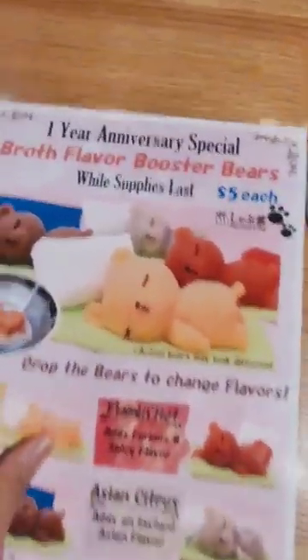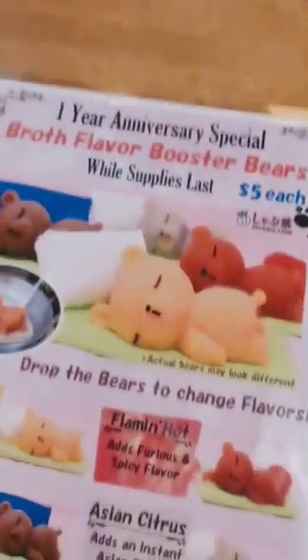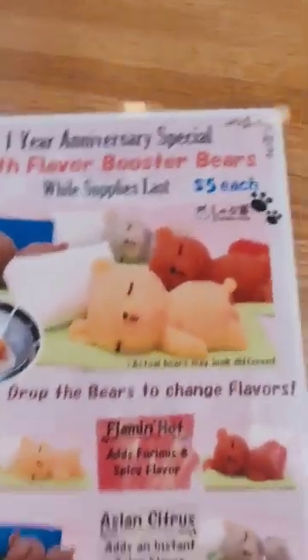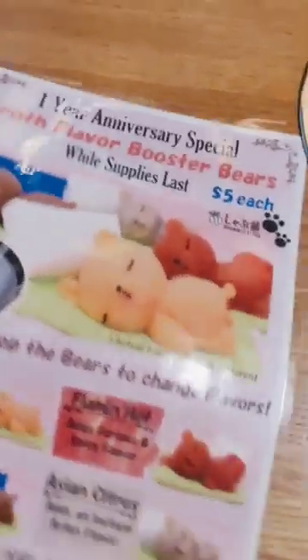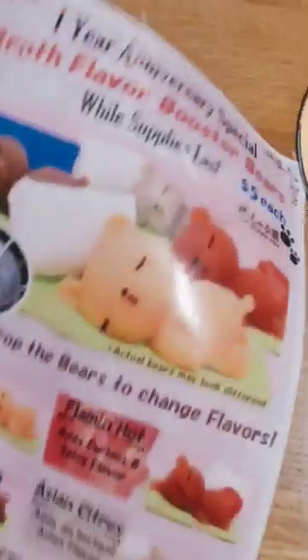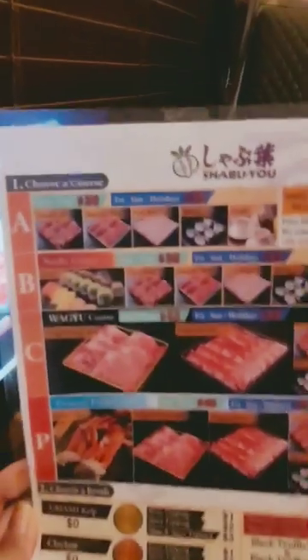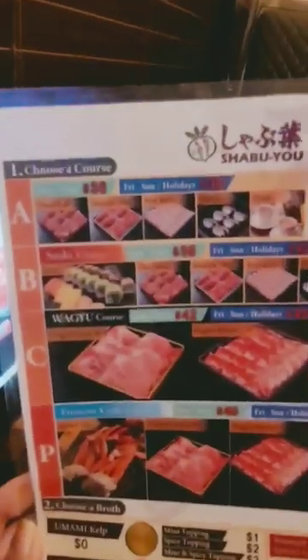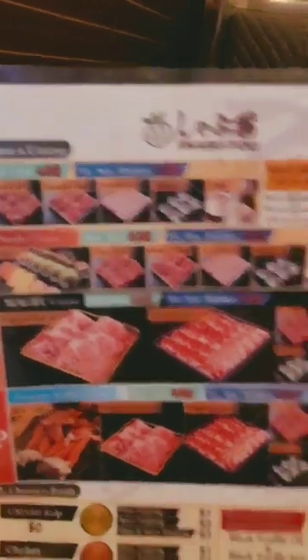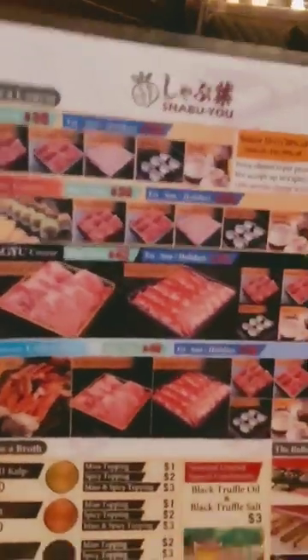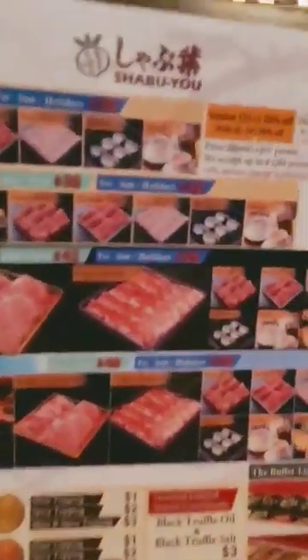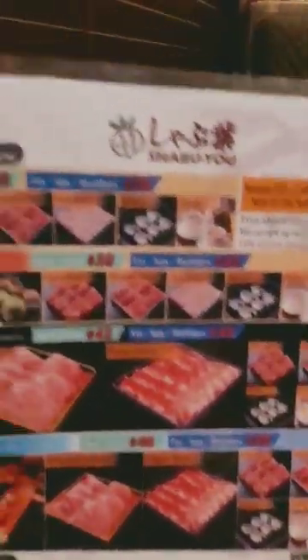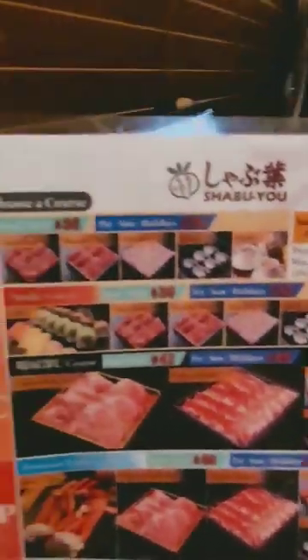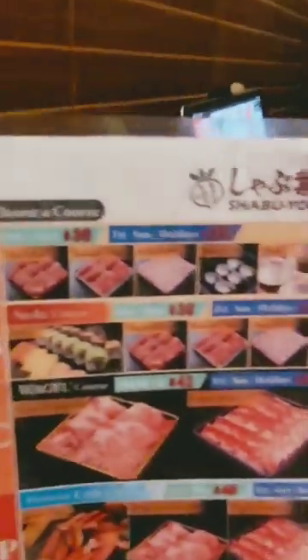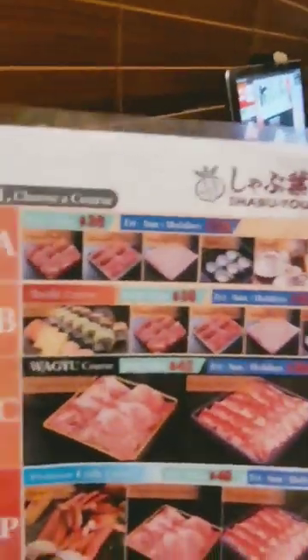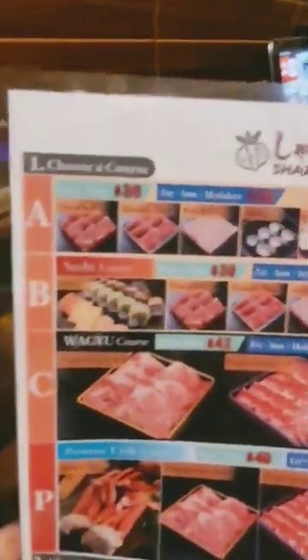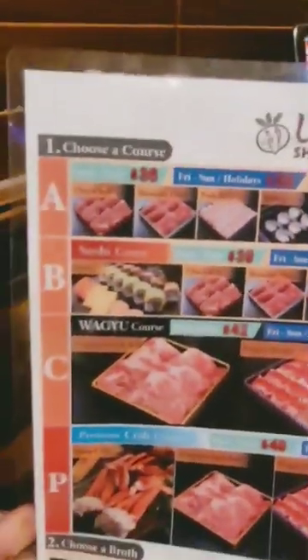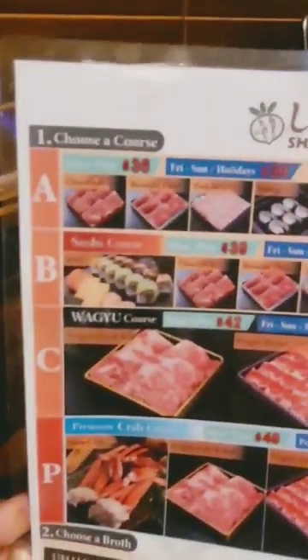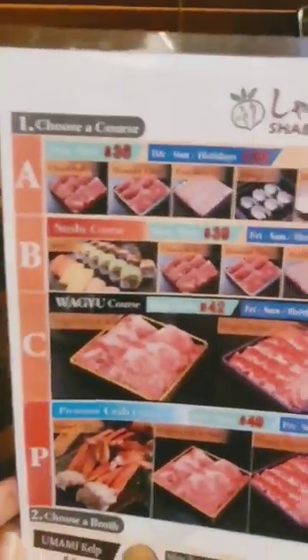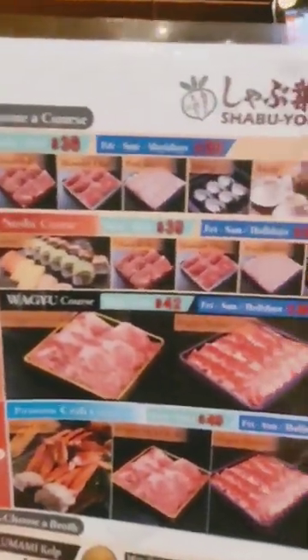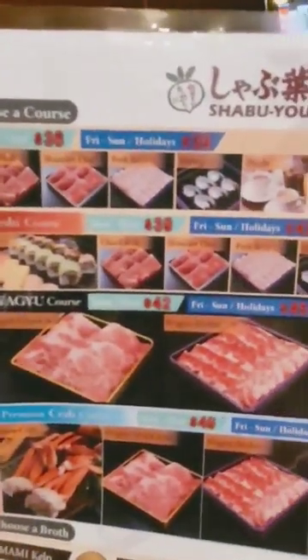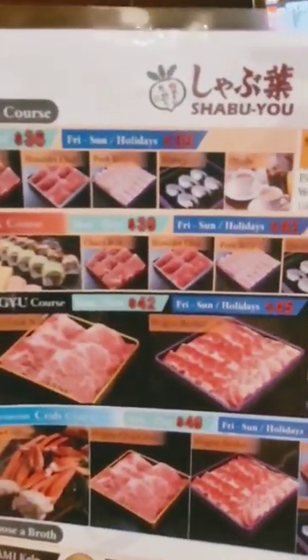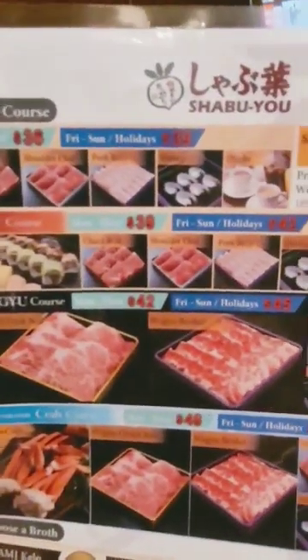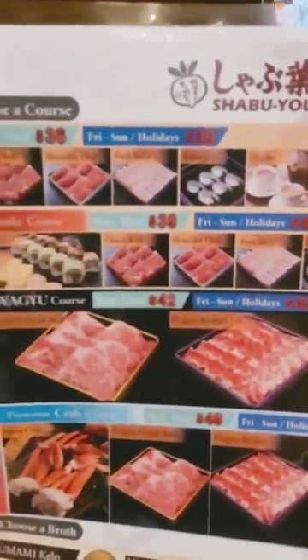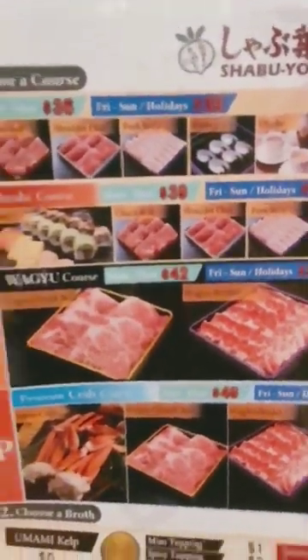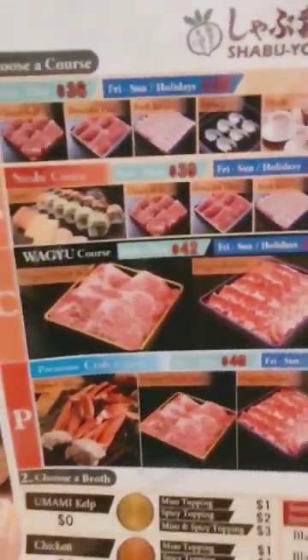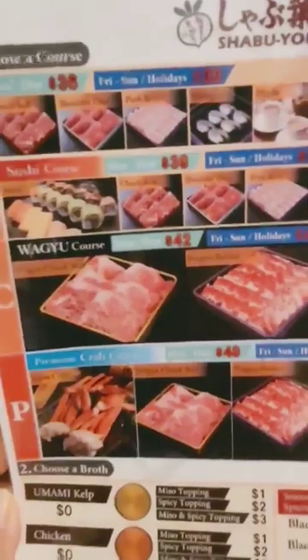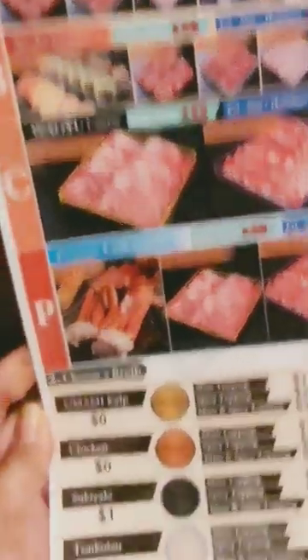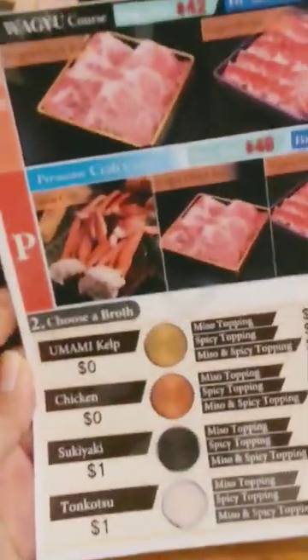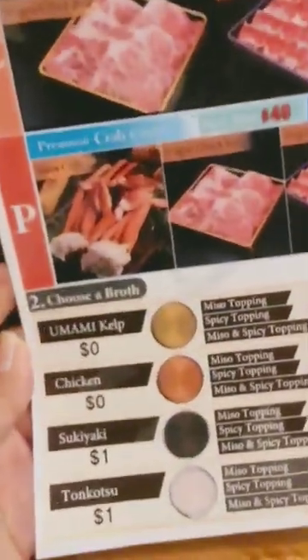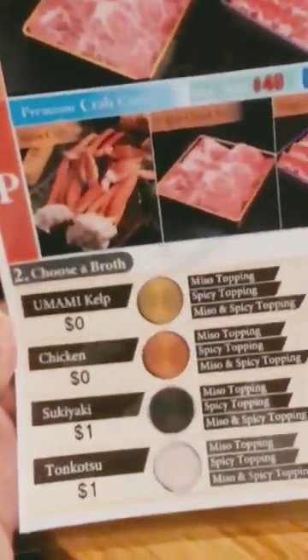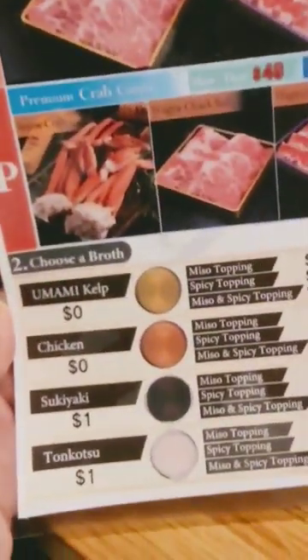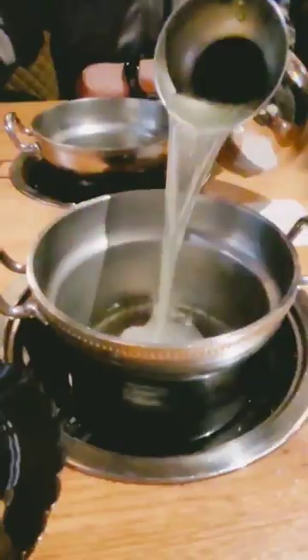For our meat we chose chuck roll, shoulder, pork belly, and shrimp. My broth was umami kelp.